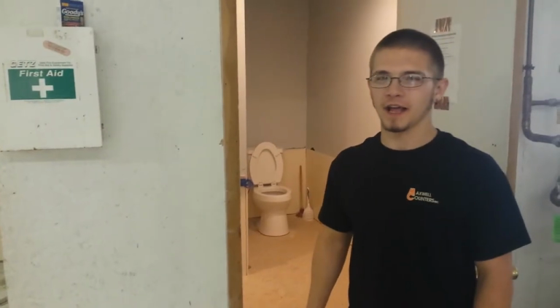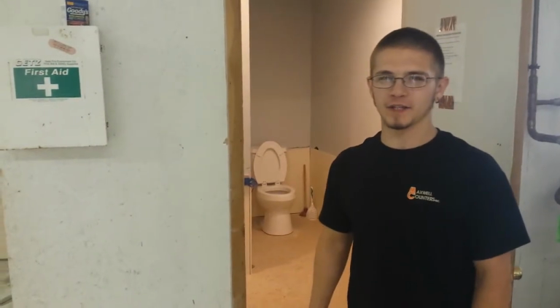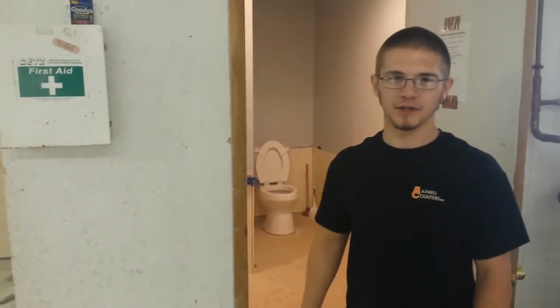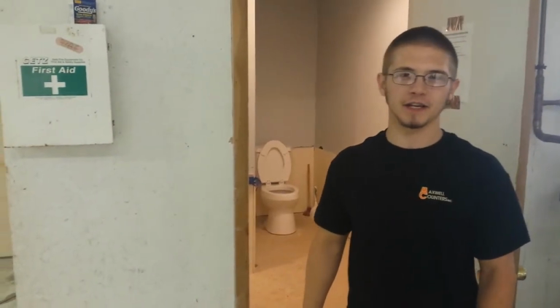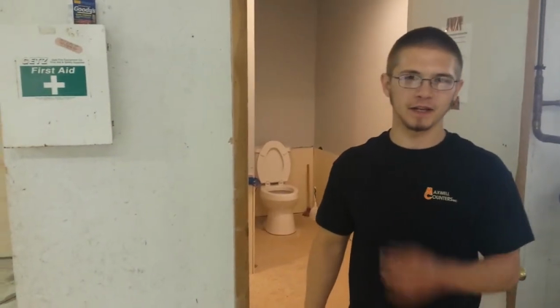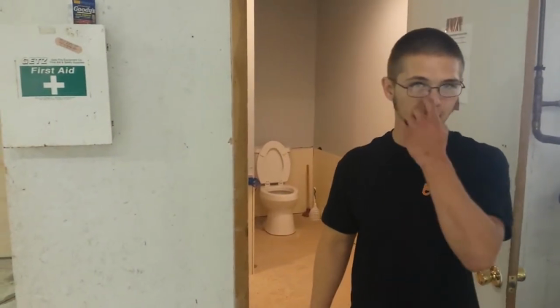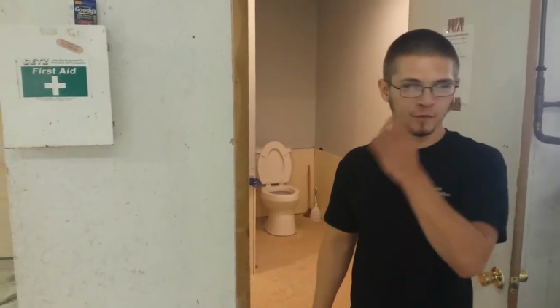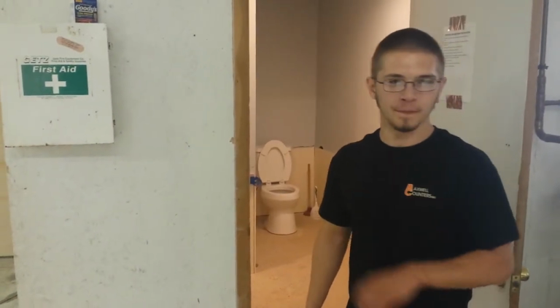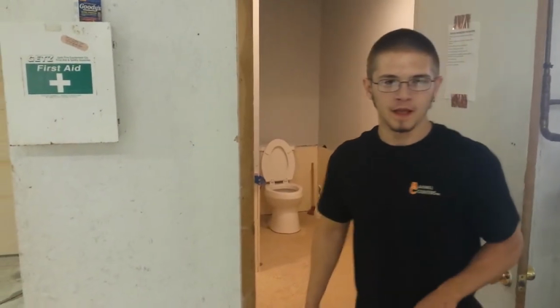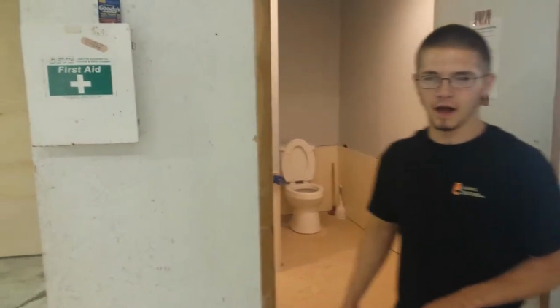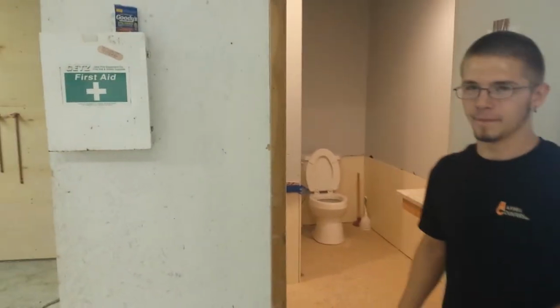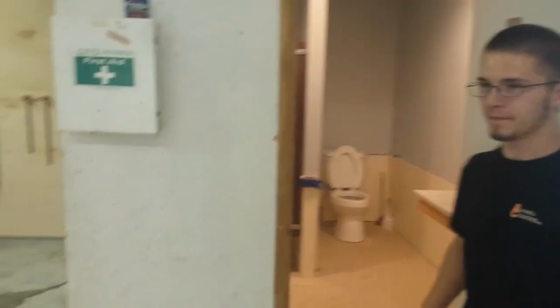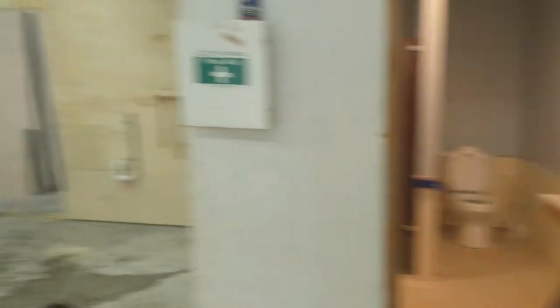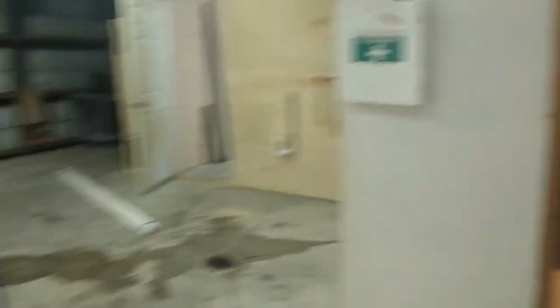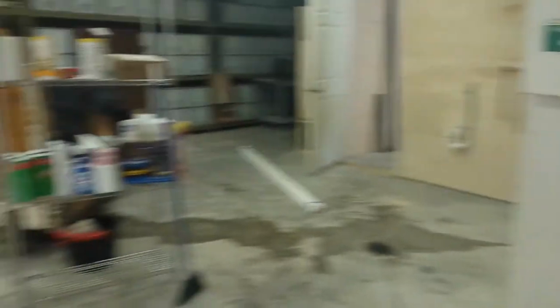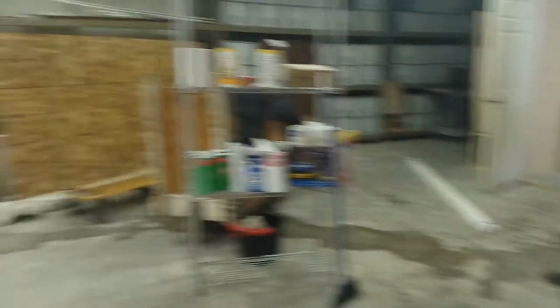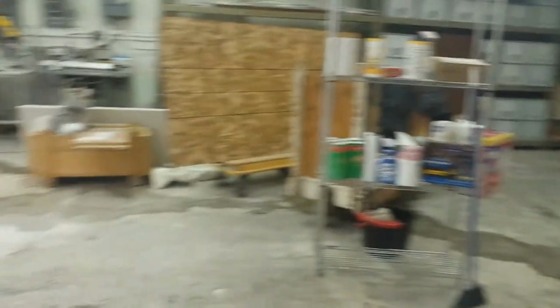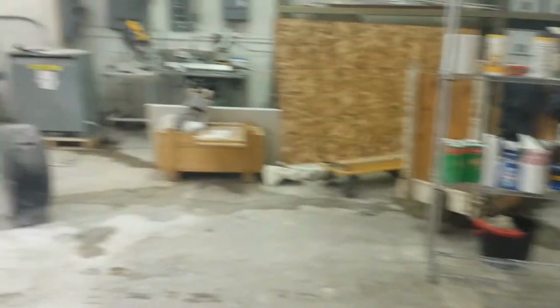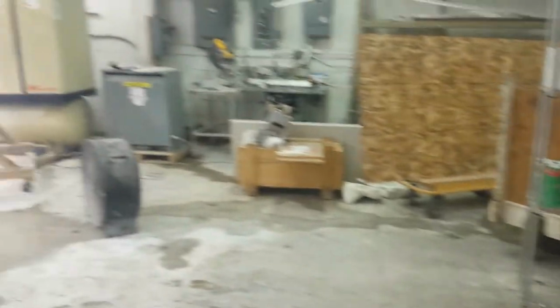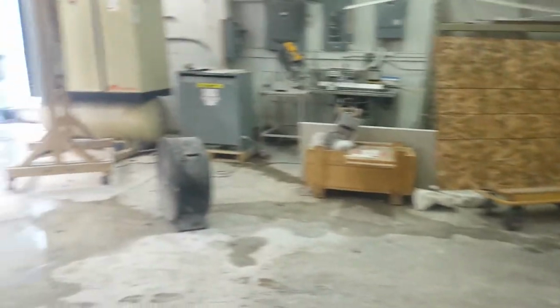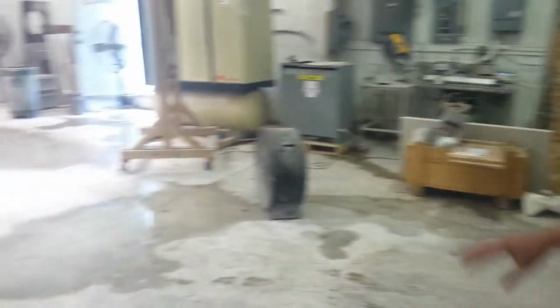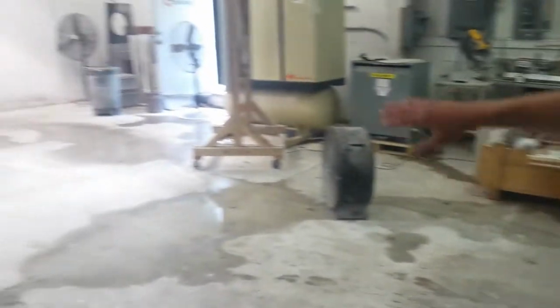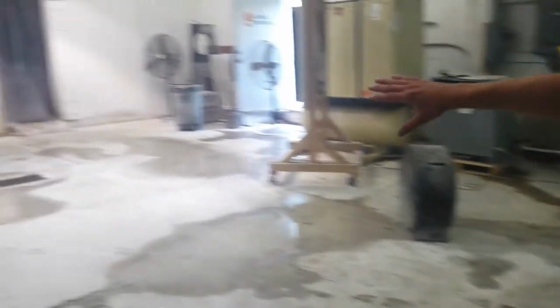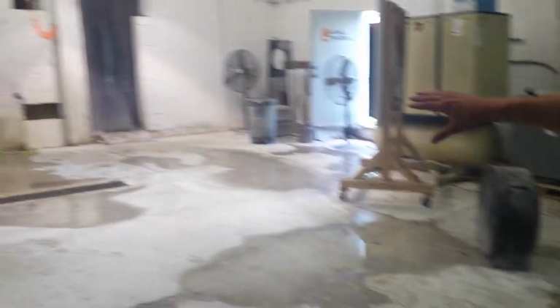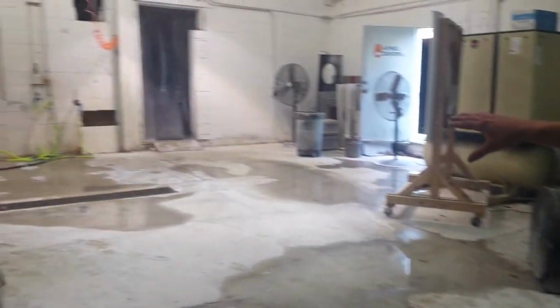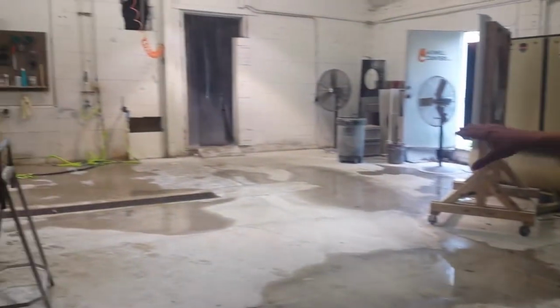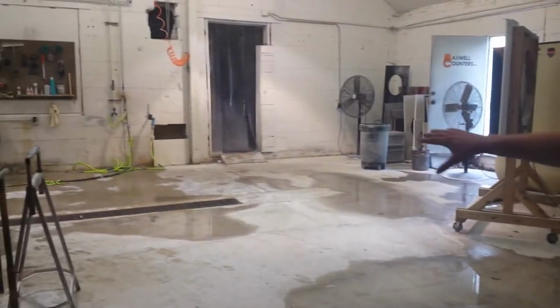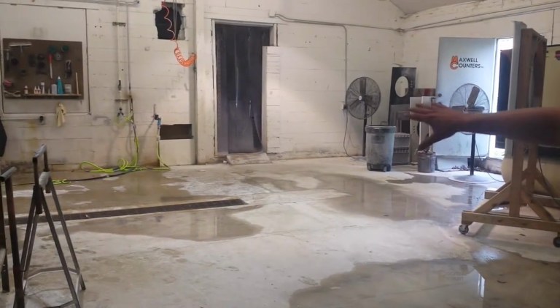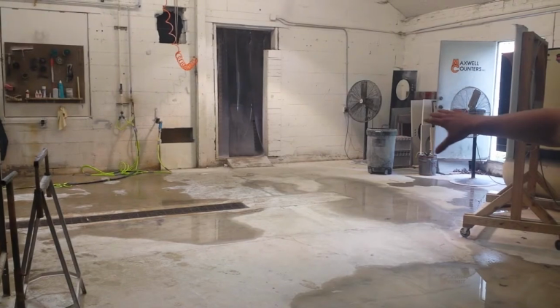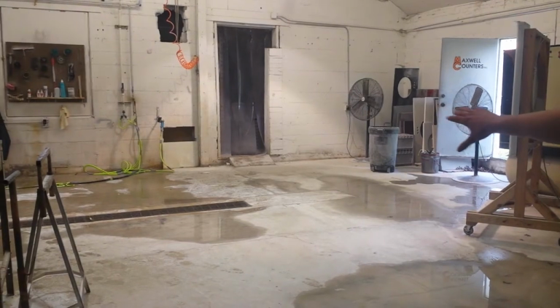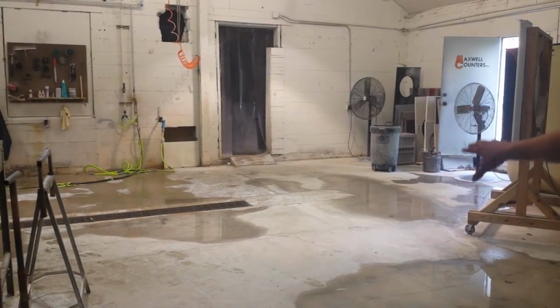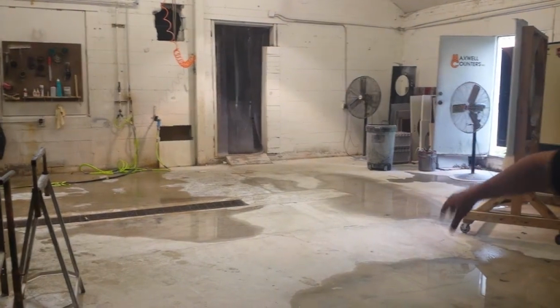This is my two second lean improvement. Pretty much from our polishing station, whenever we're doing a lot, the water likes to run down.